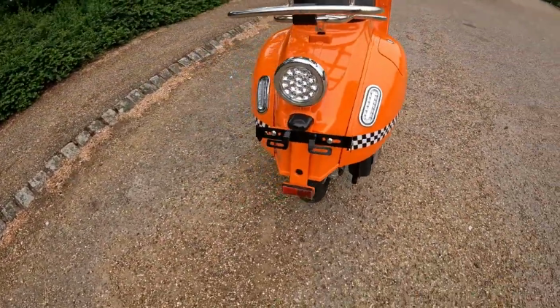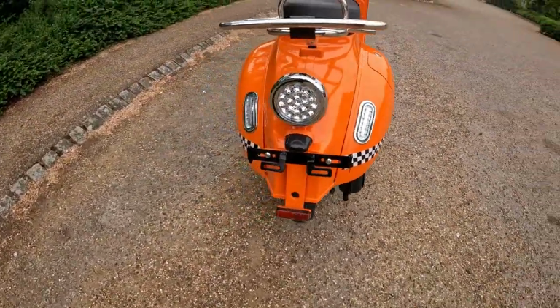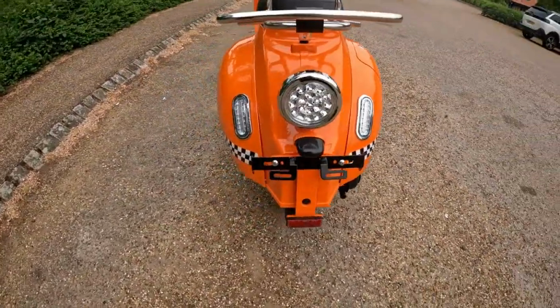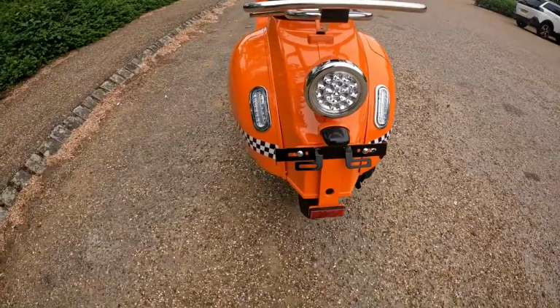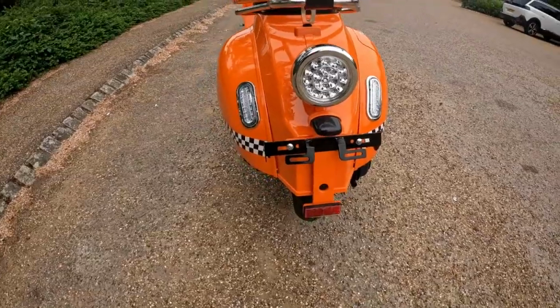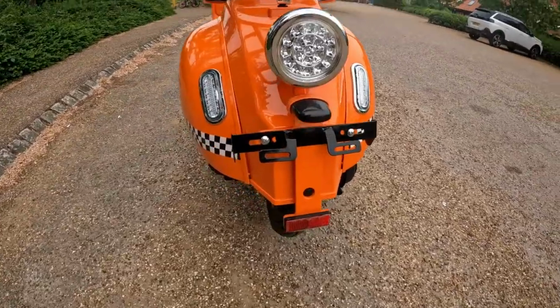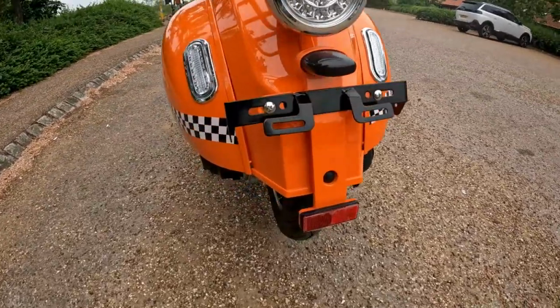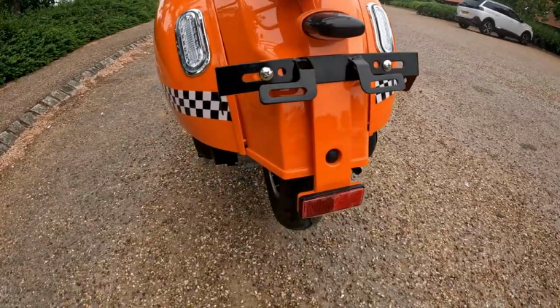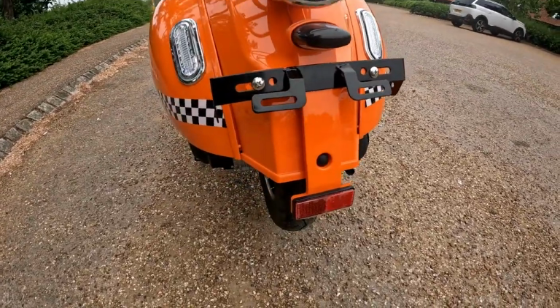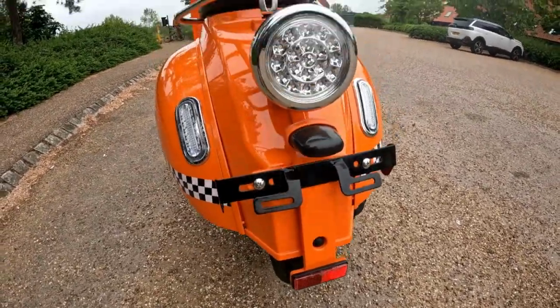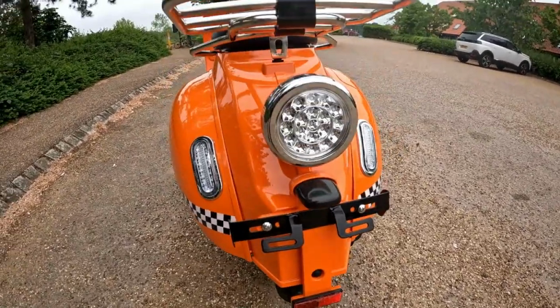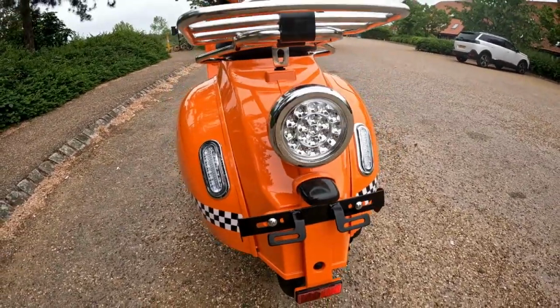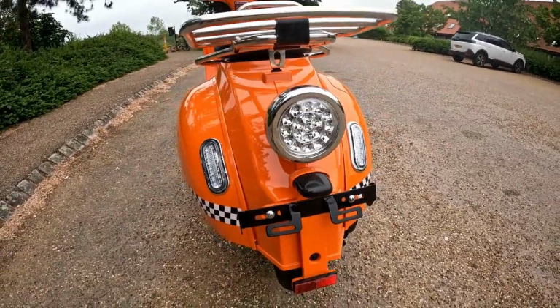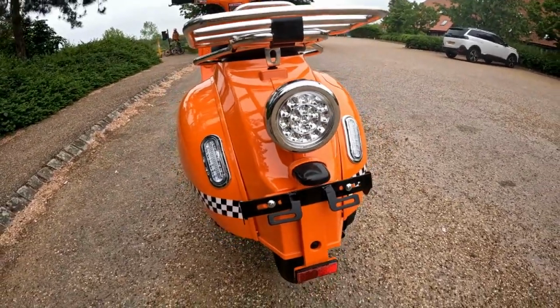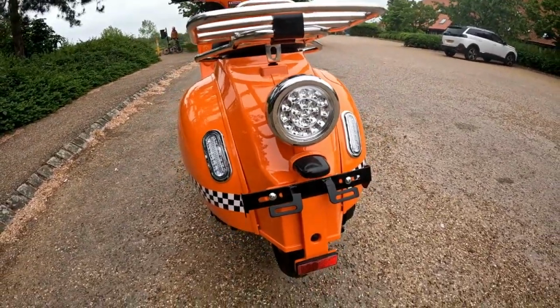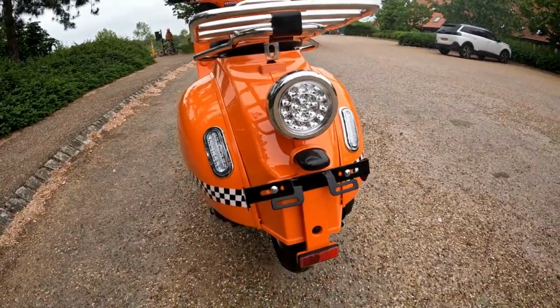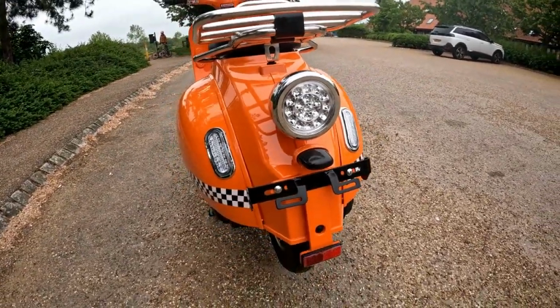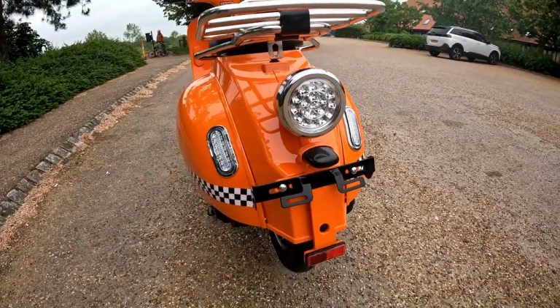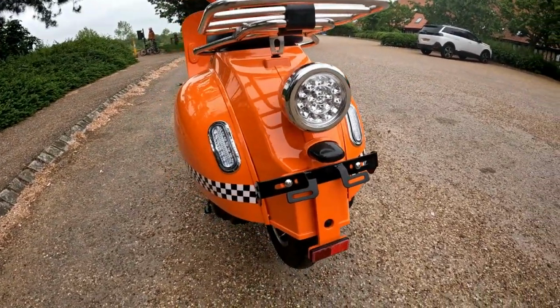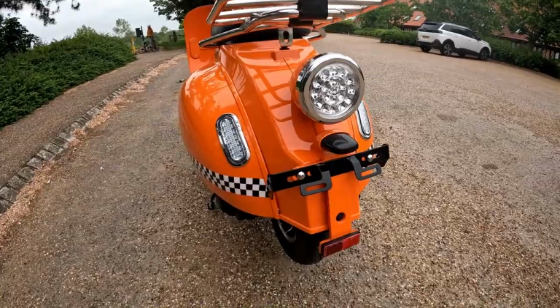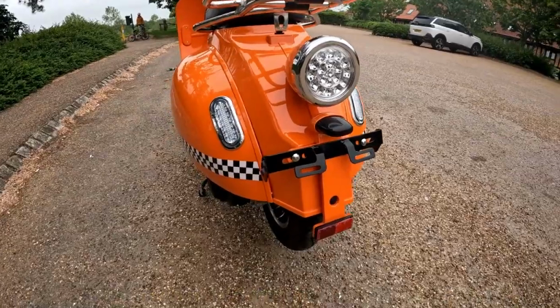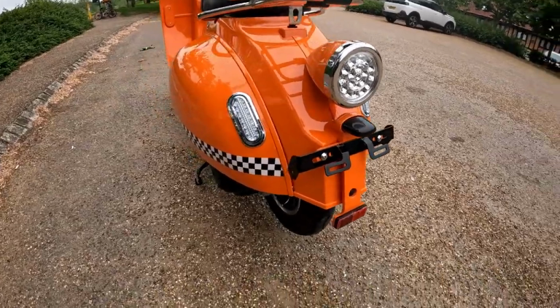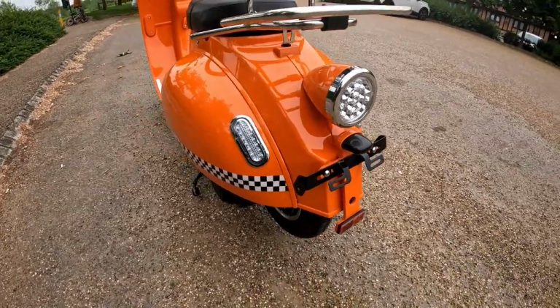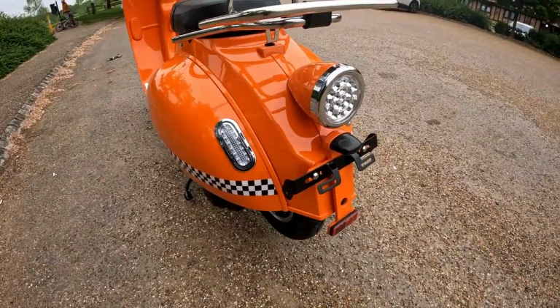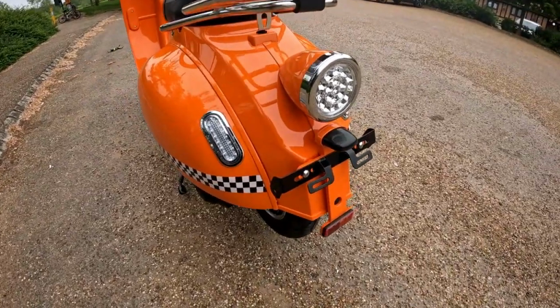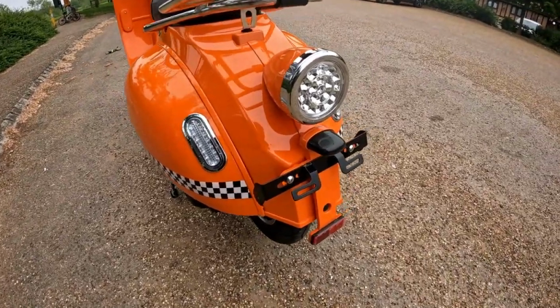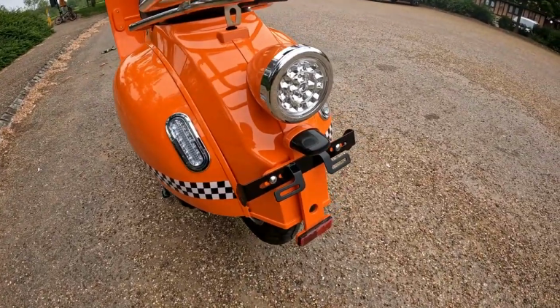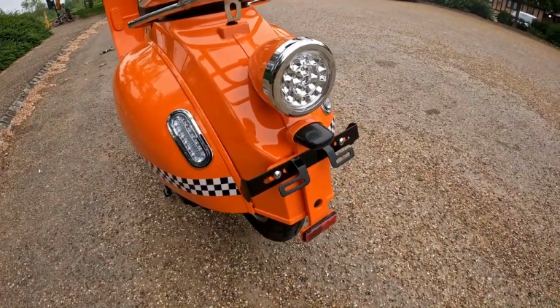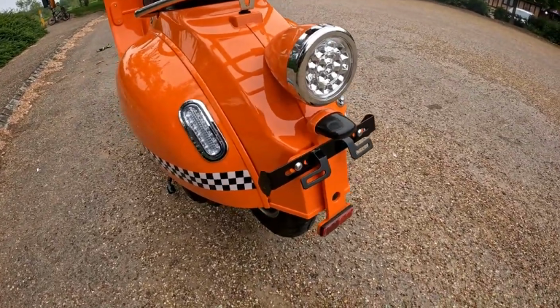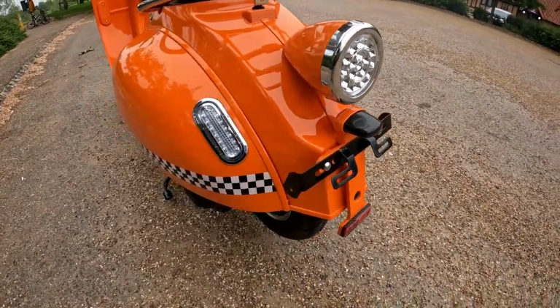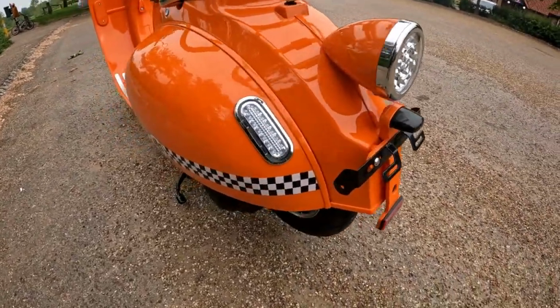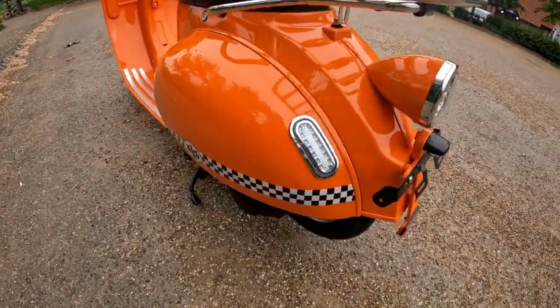The number plate is slung quite low to the back of the bike. There's a big rear stop light, and your number plate light - your reg light - just below that.